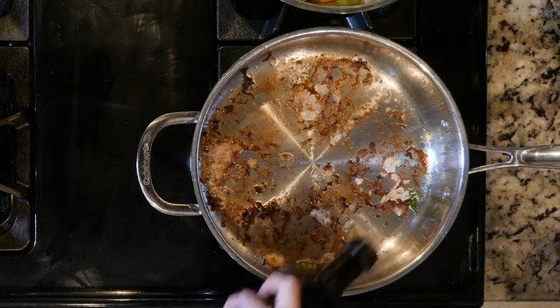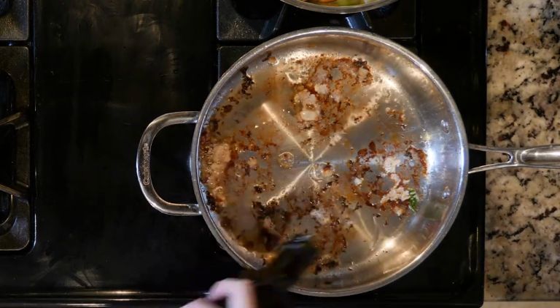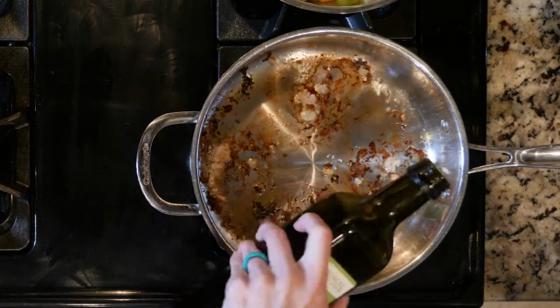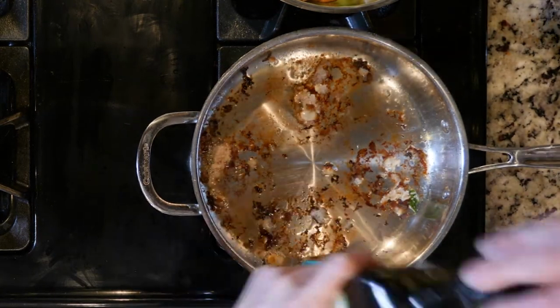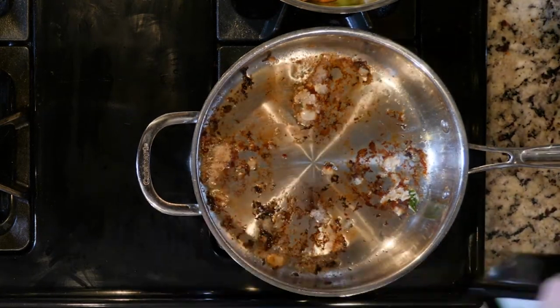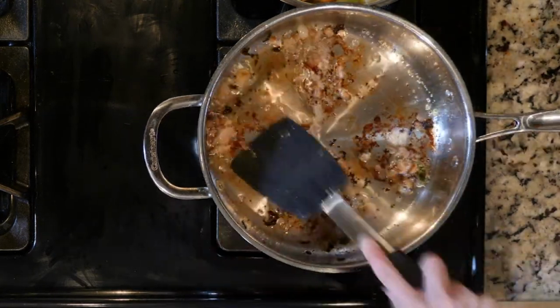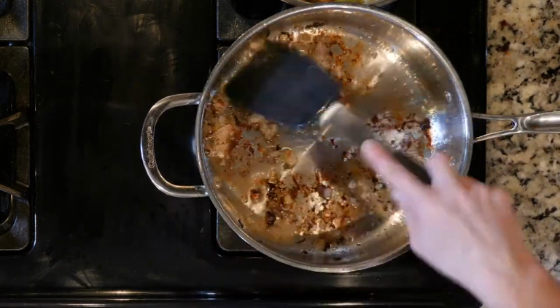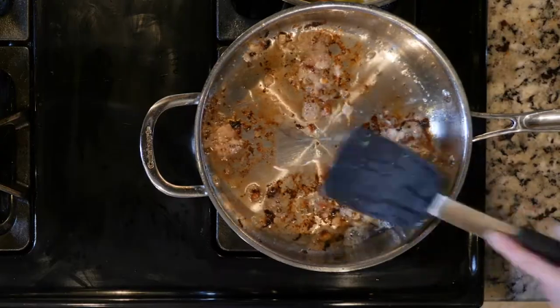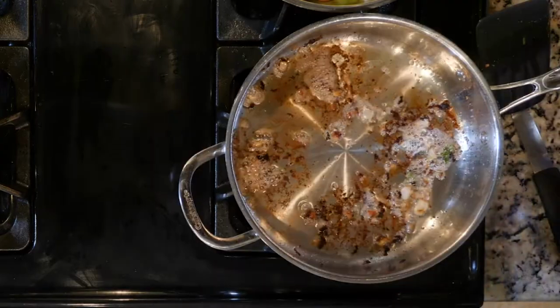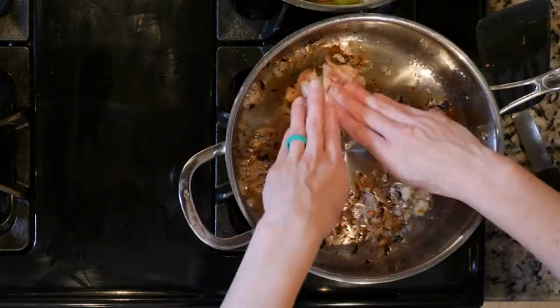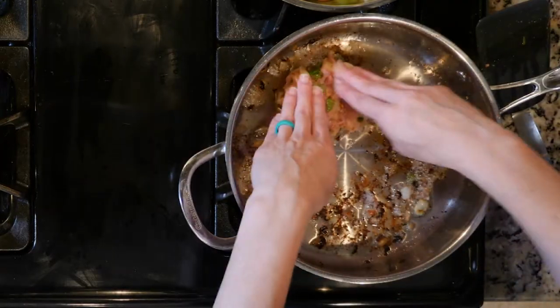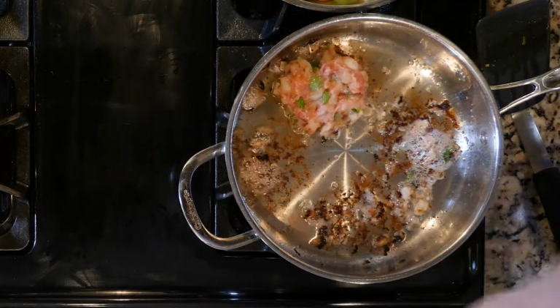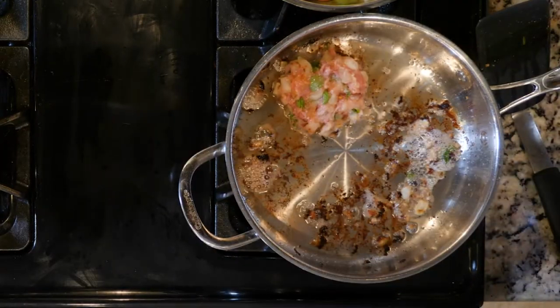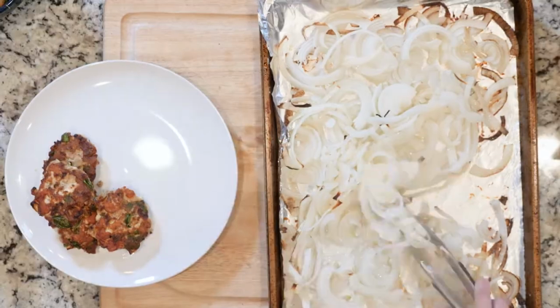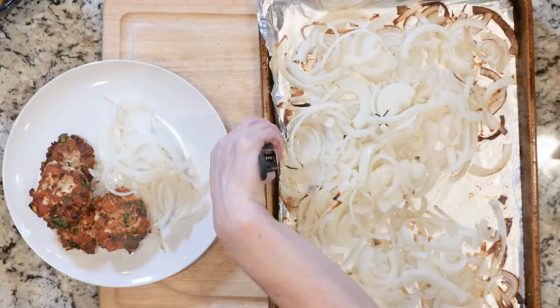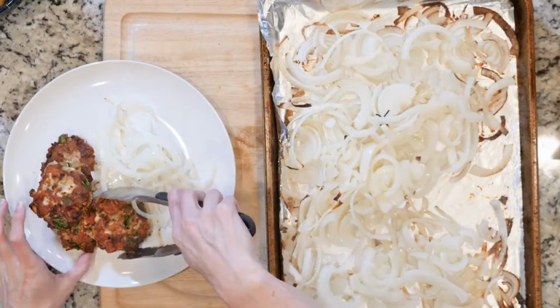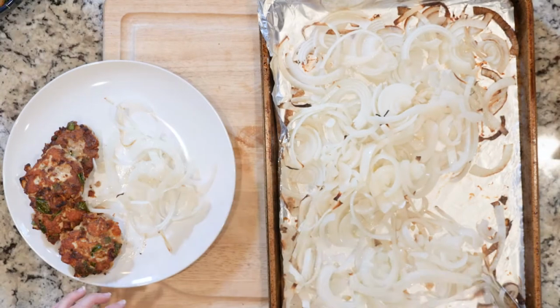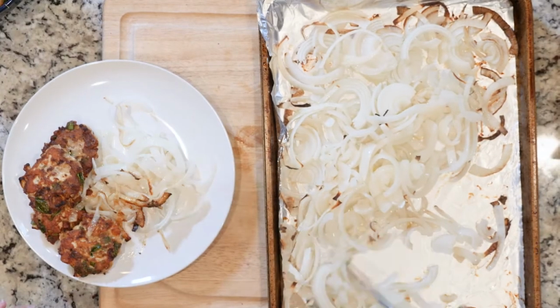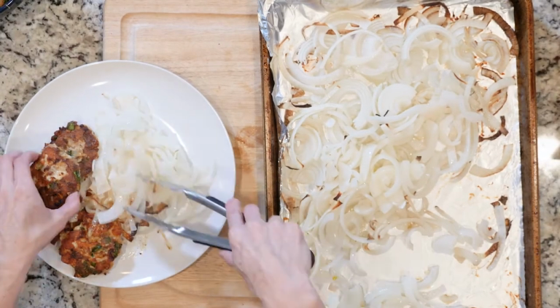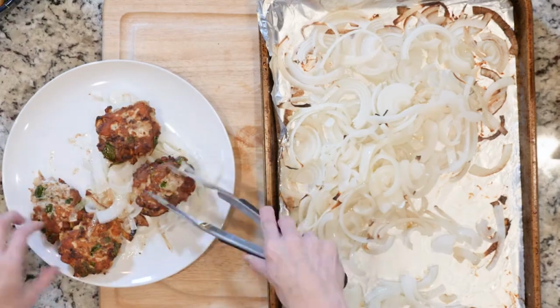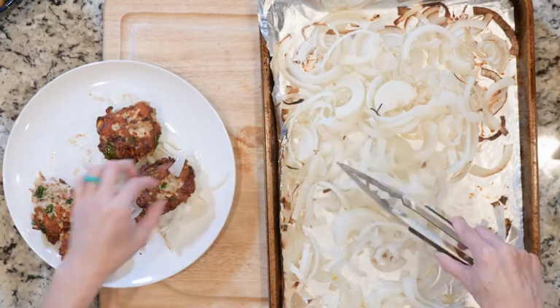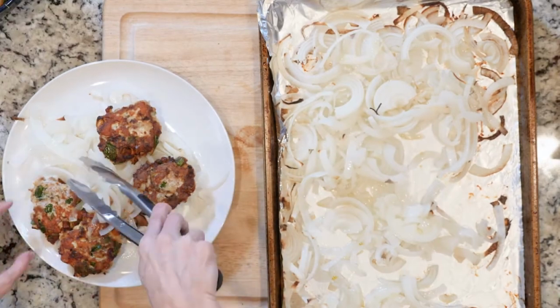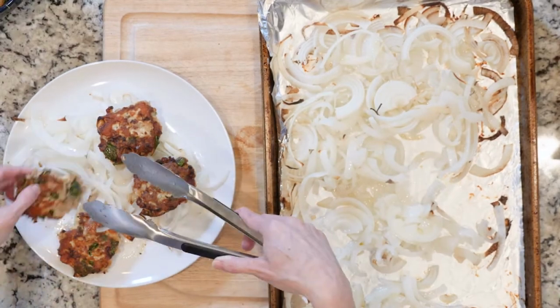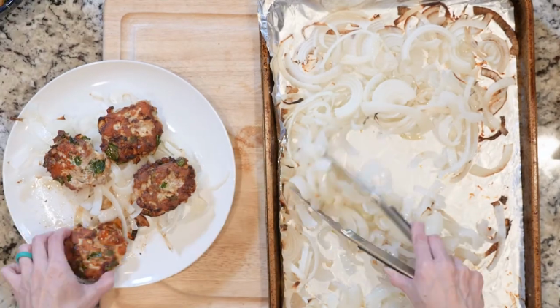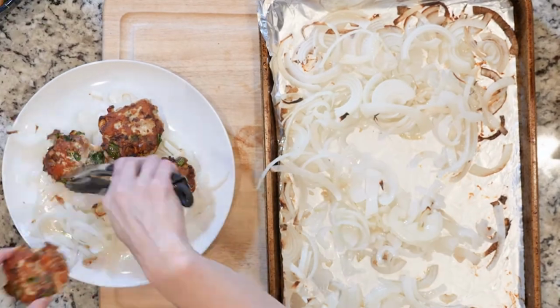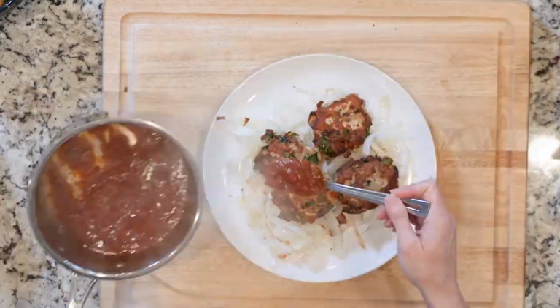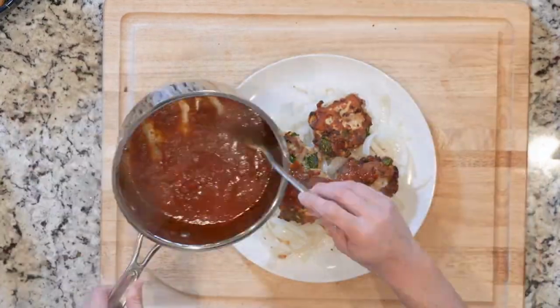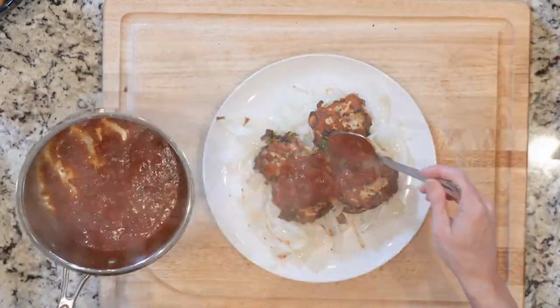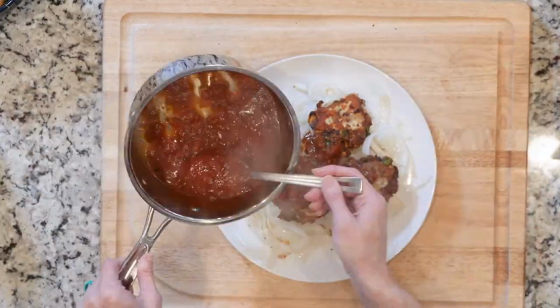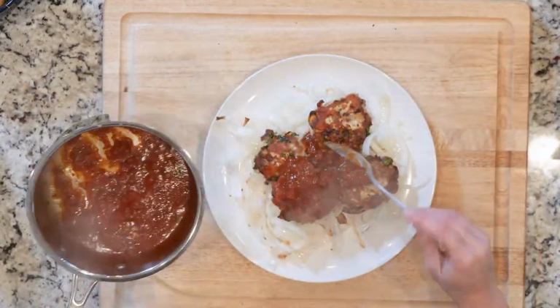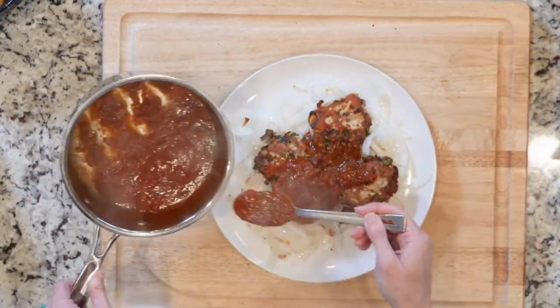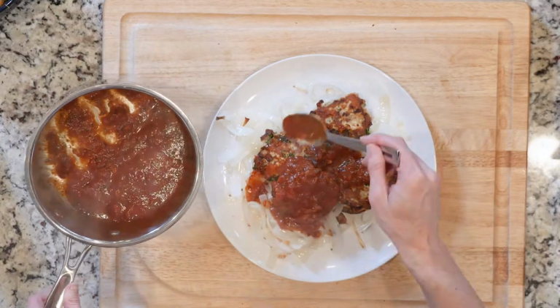Repeat until you cook all of your turkey mix, adding more oil as you go if needed. Once everything is done cooking, place the onions on a plate, place a few turkey patties on top, and spoon some tomato sauce over that. Add a pinch of salt if needed and let's get eating!